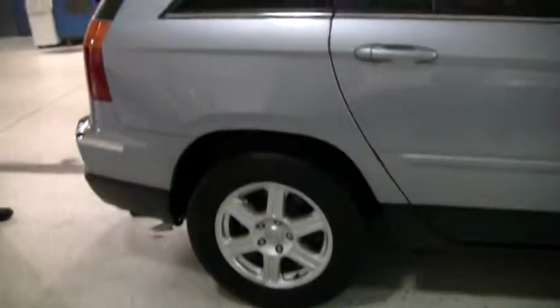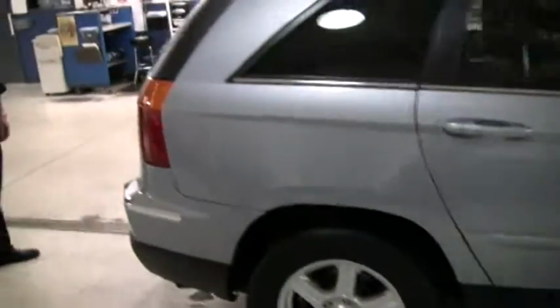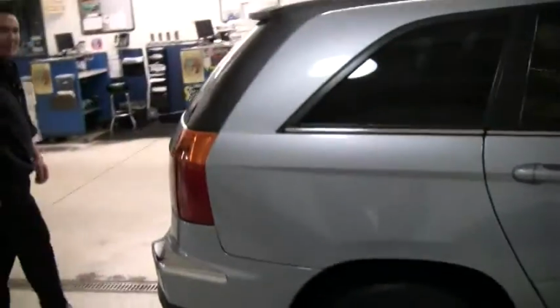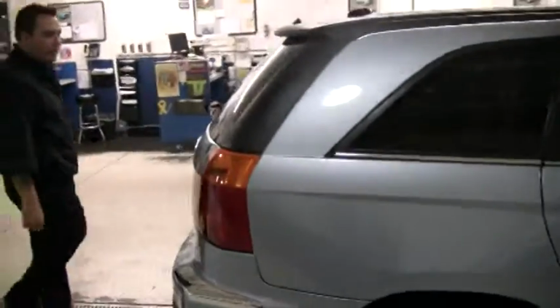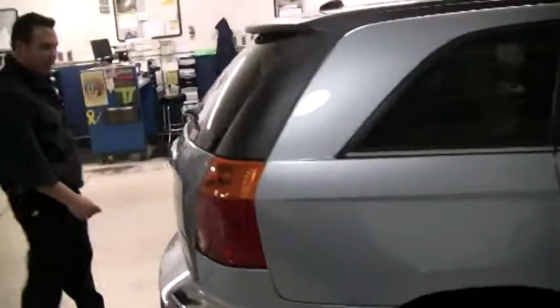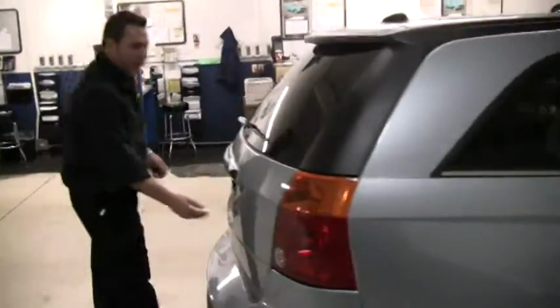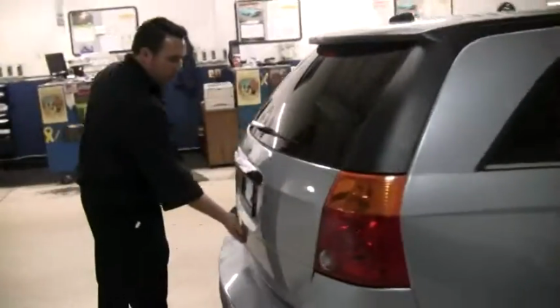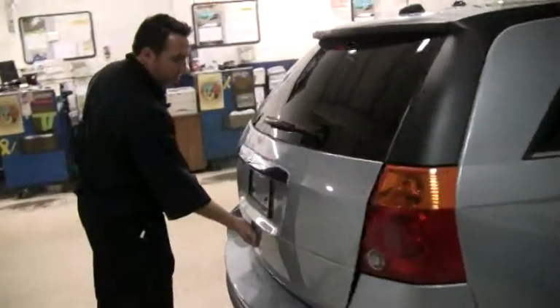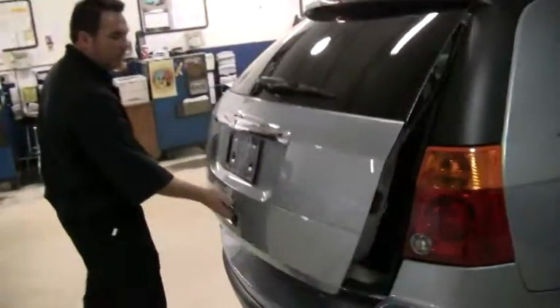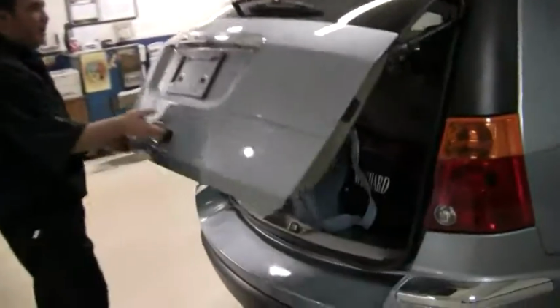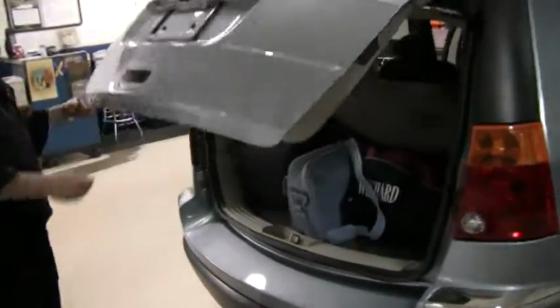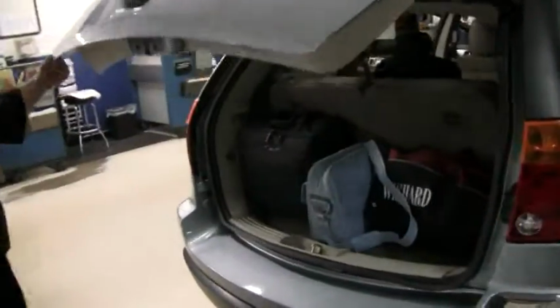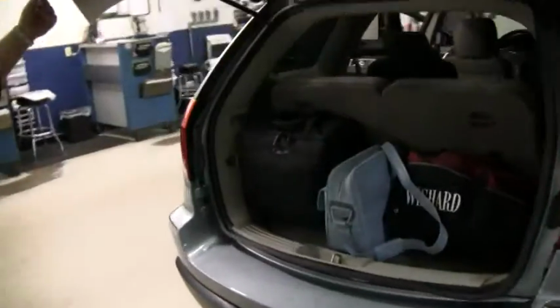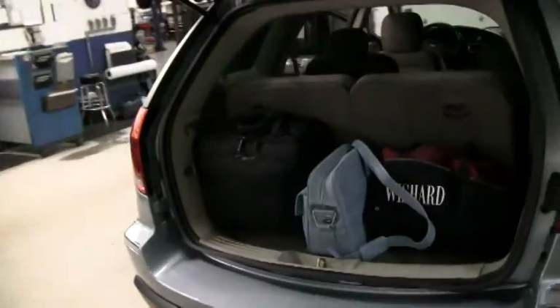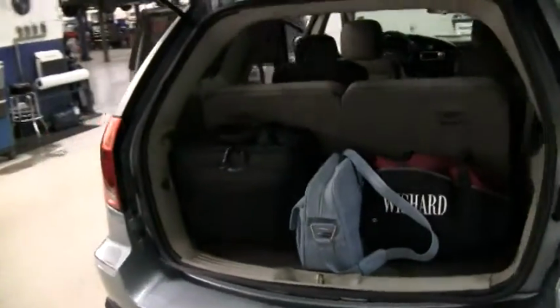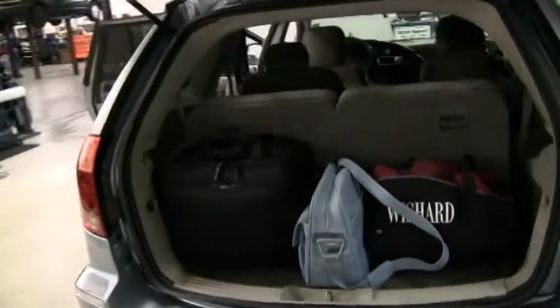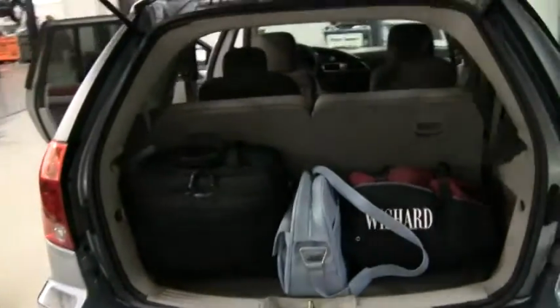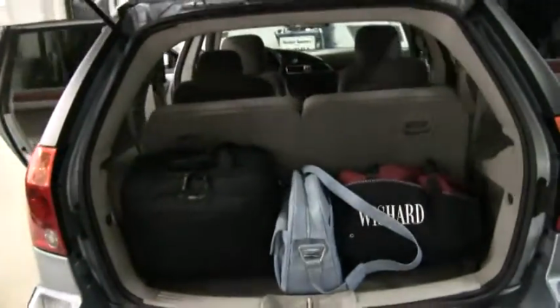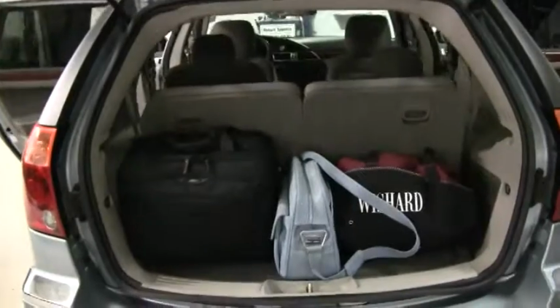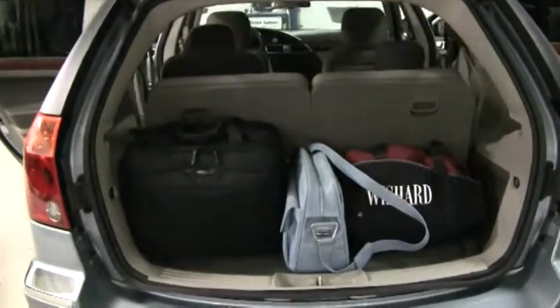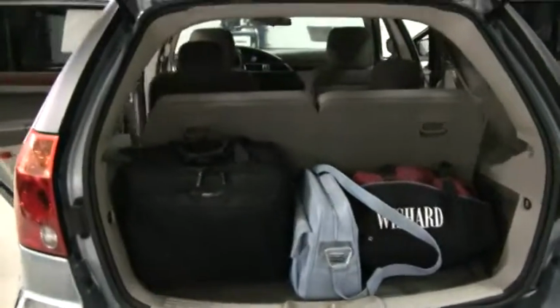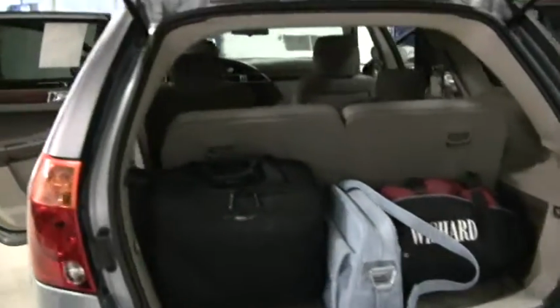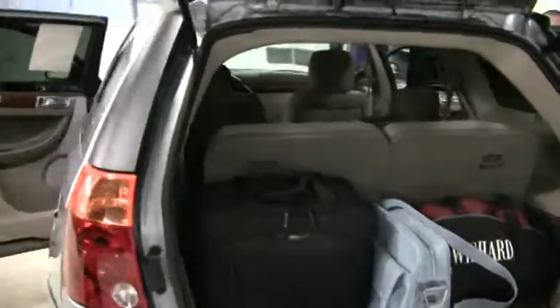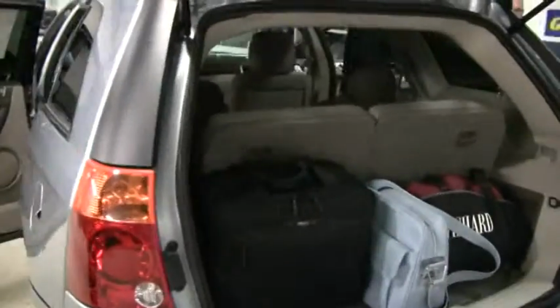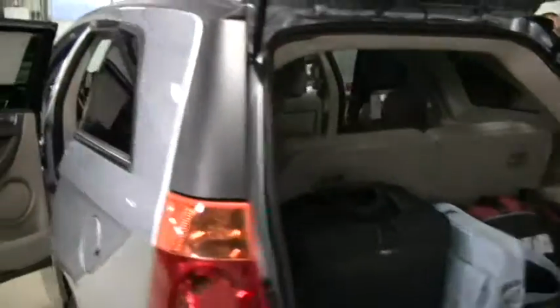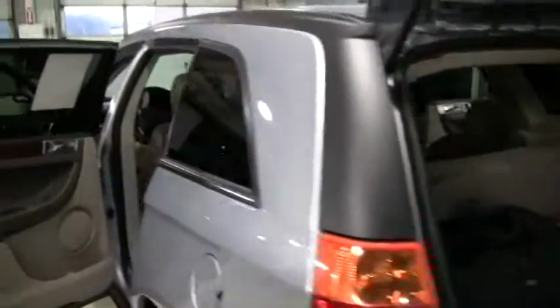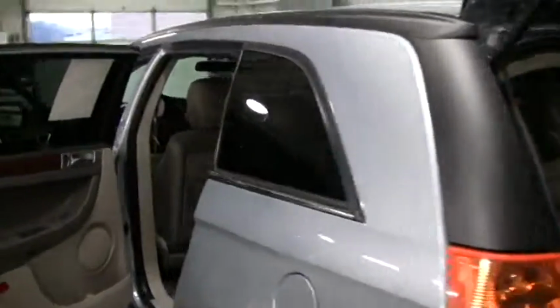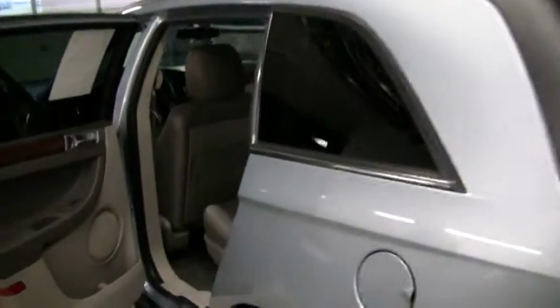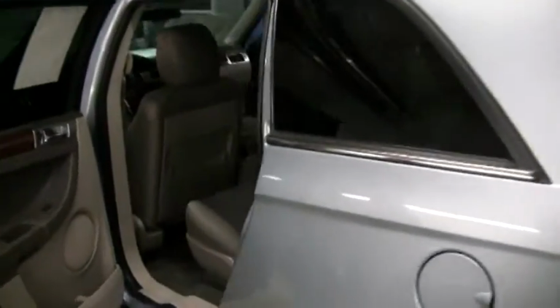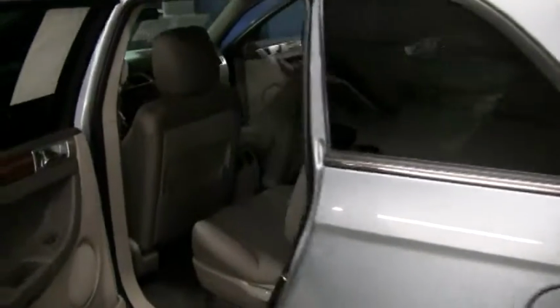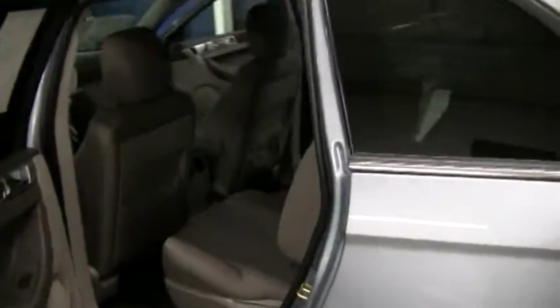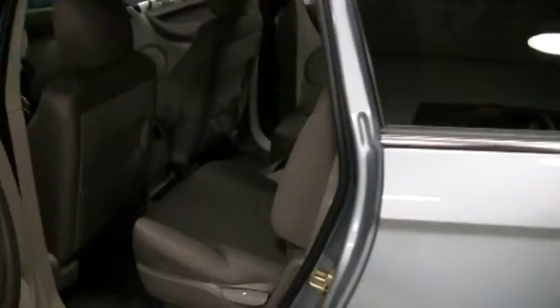Coming around to the back, I want to show off the interior space. With the back seat folded up, you still have plenty of space for a few bags. The second and third row seats do fold flat if you need more storage.